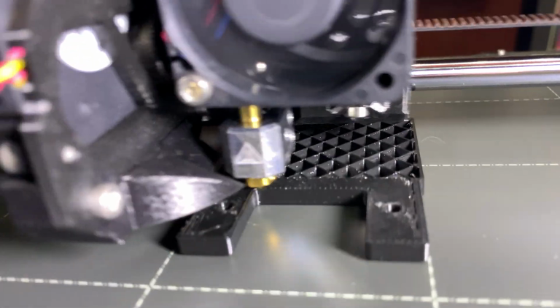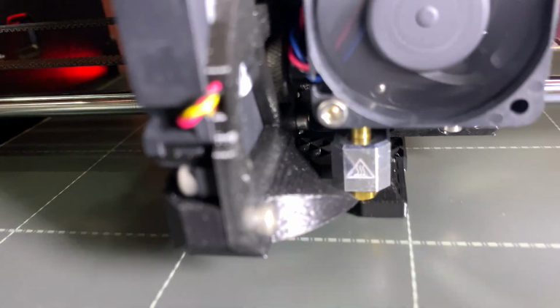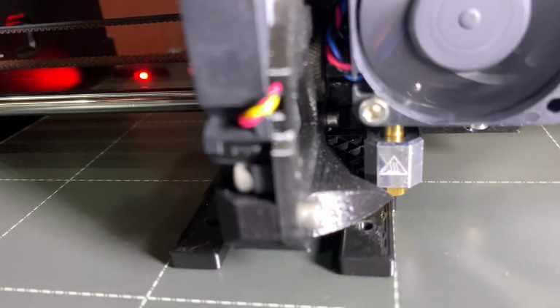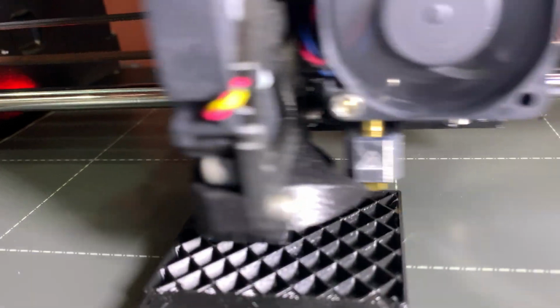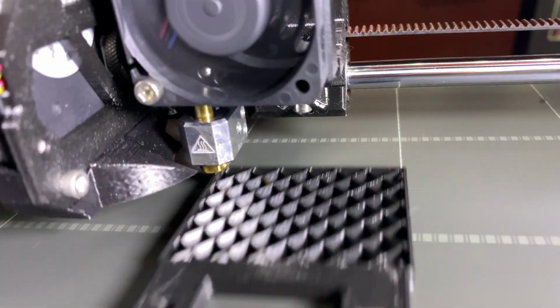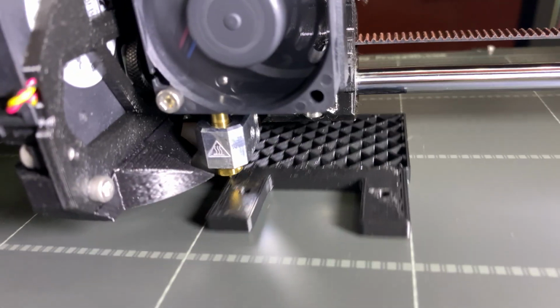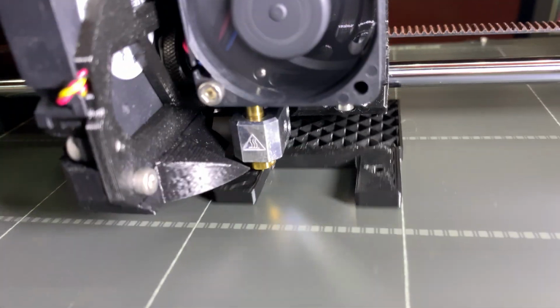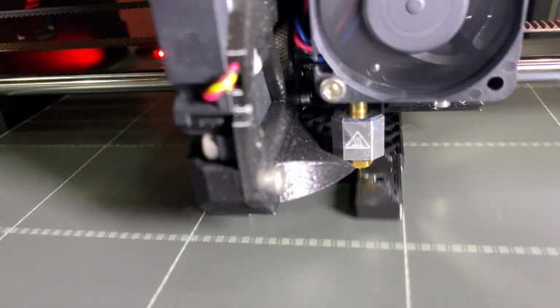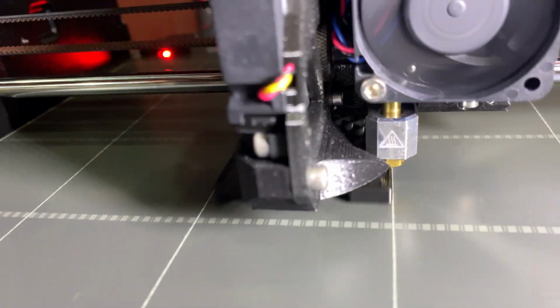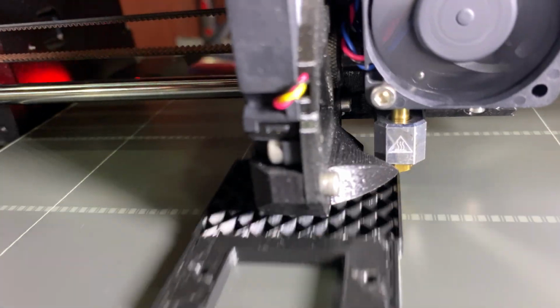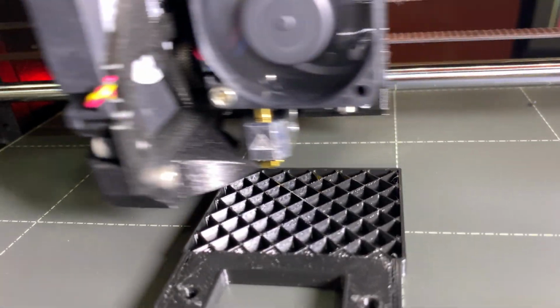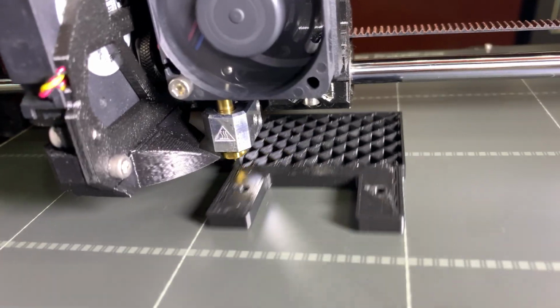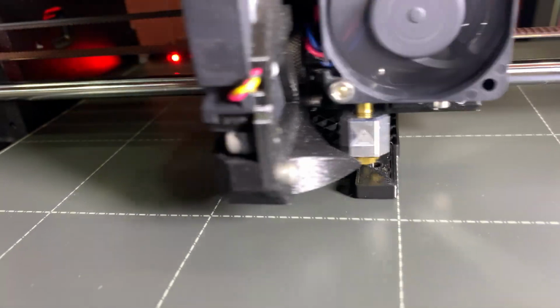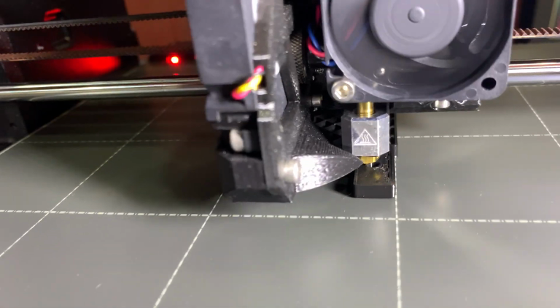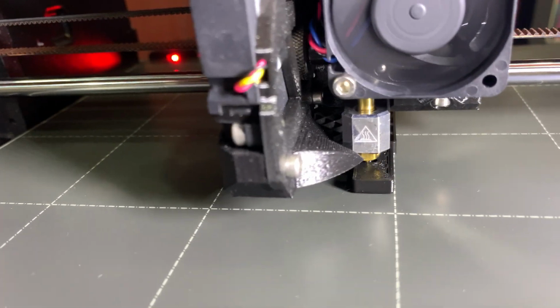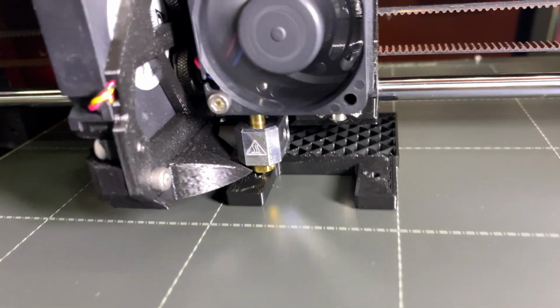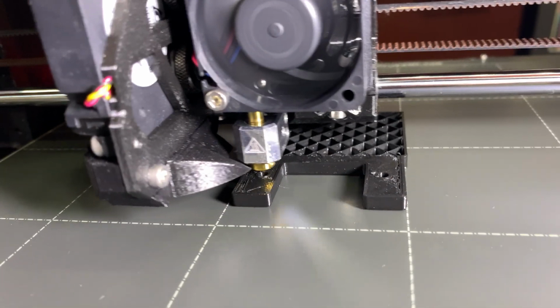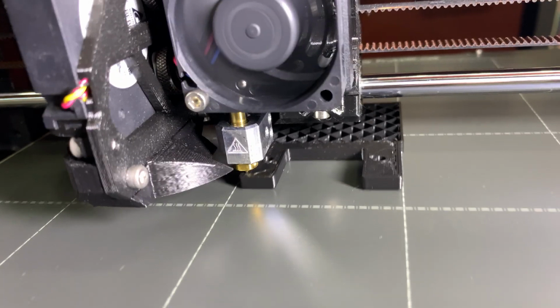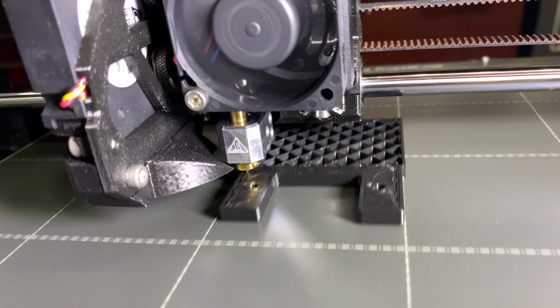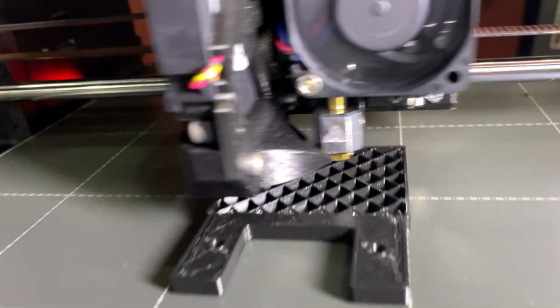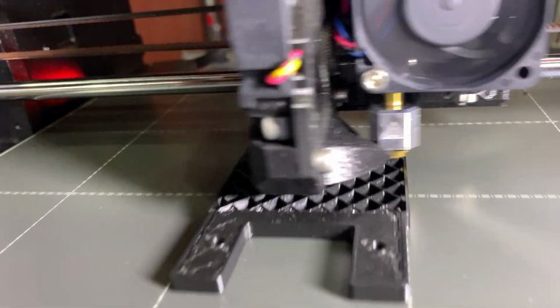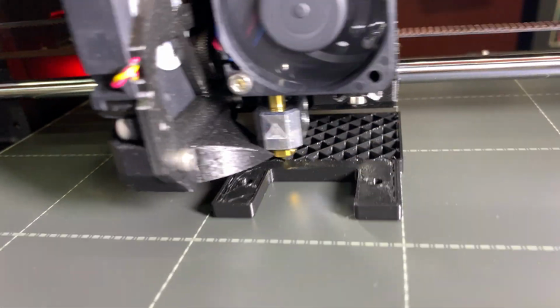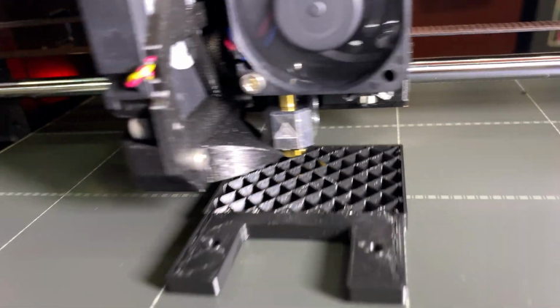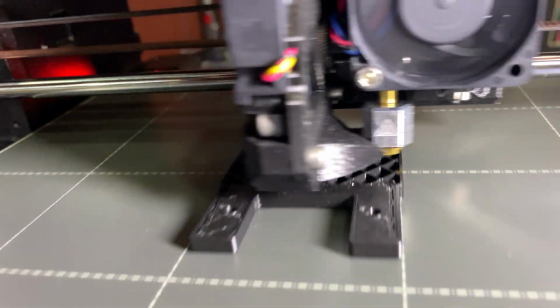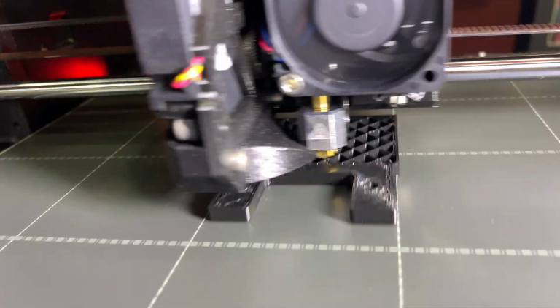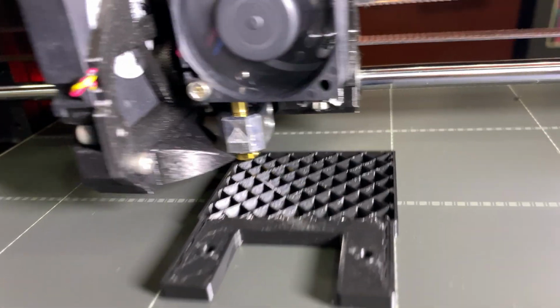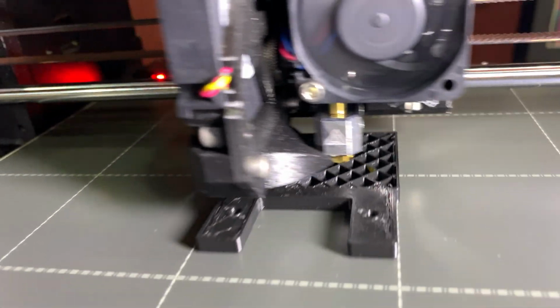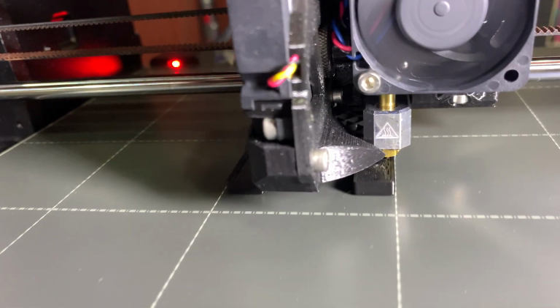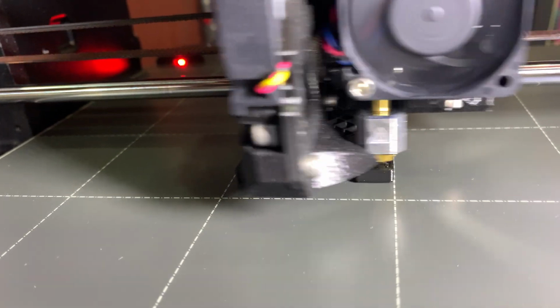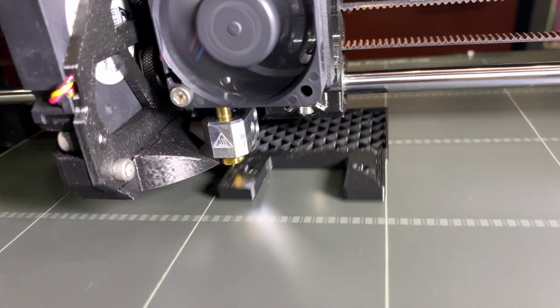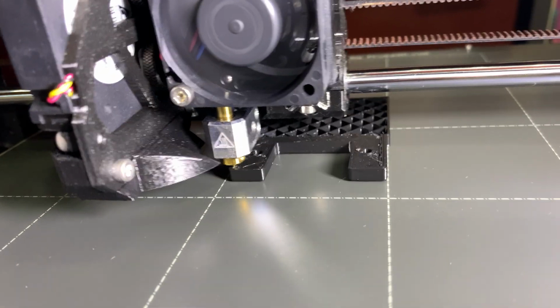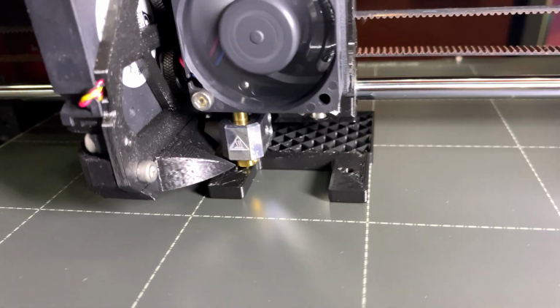Prusa did themselves proud. Really going to enjoy printing with this machine.